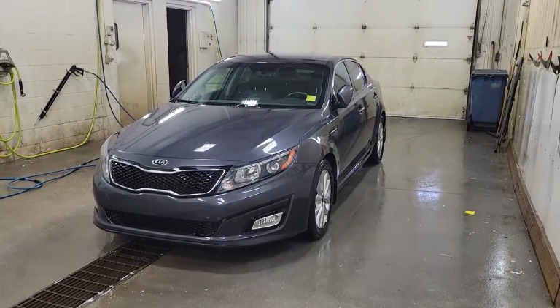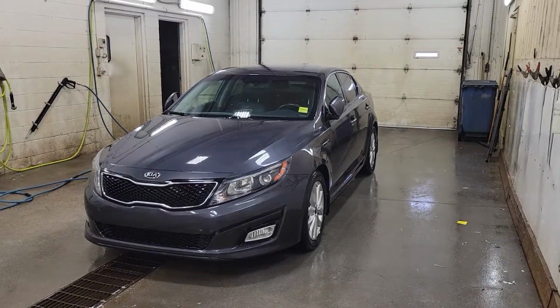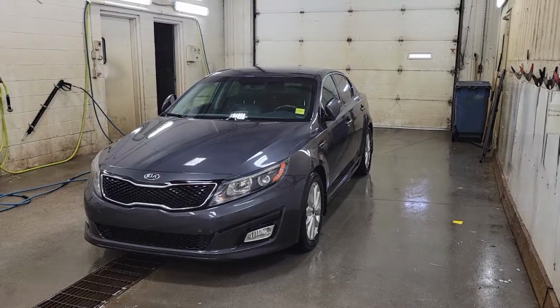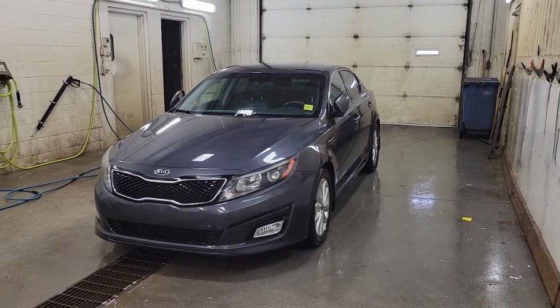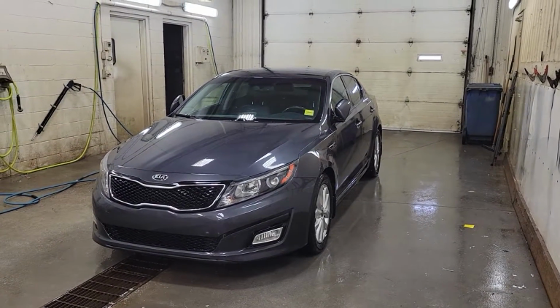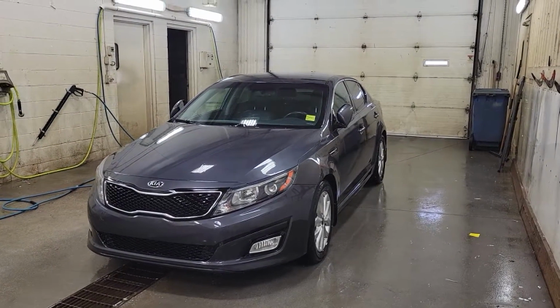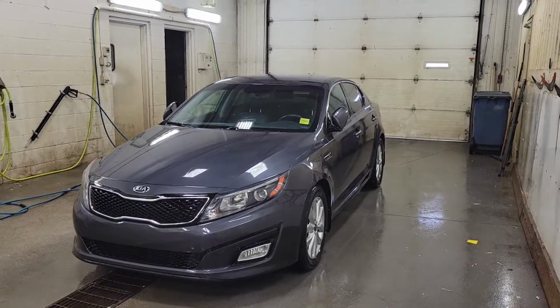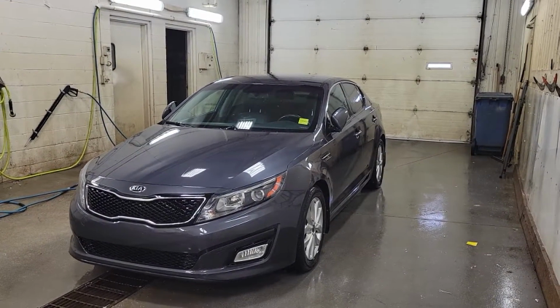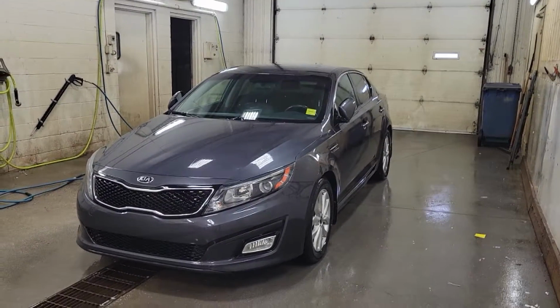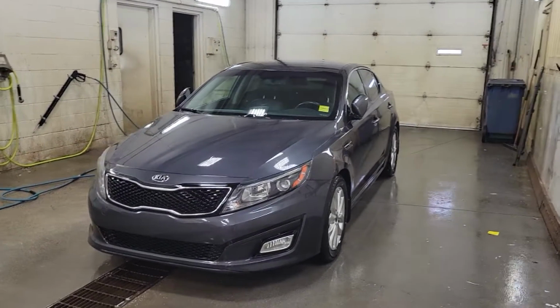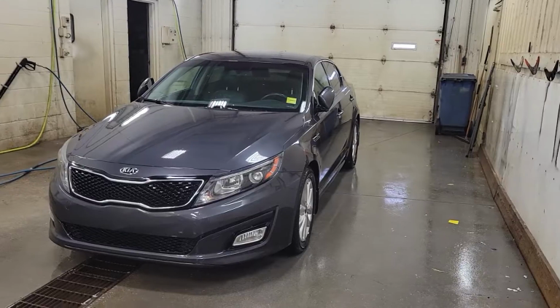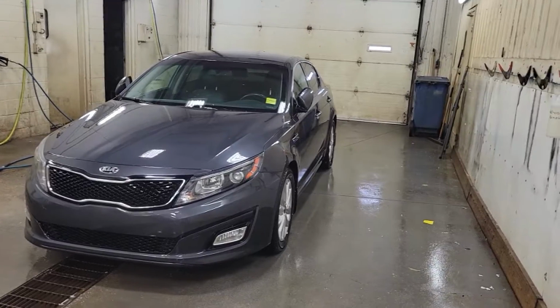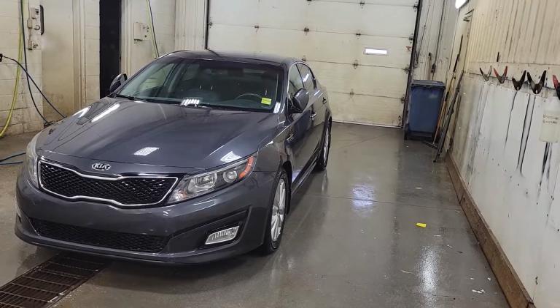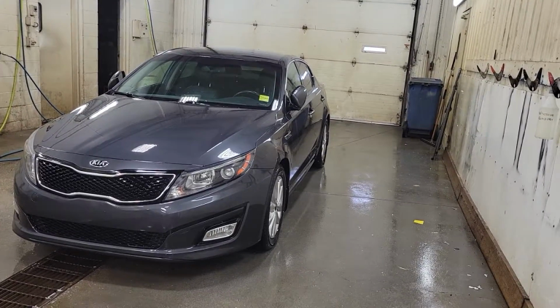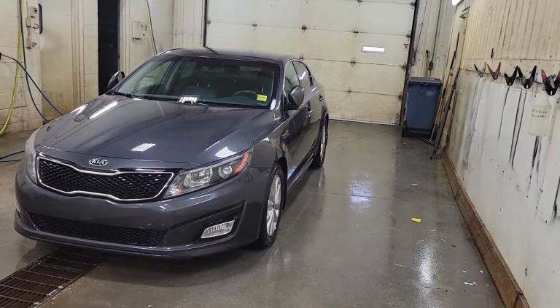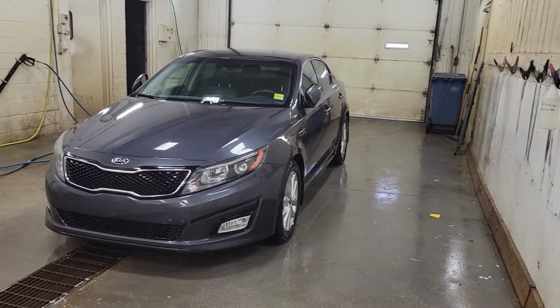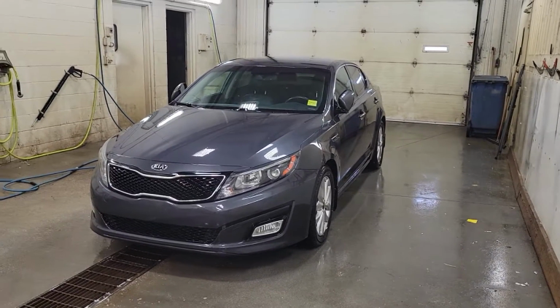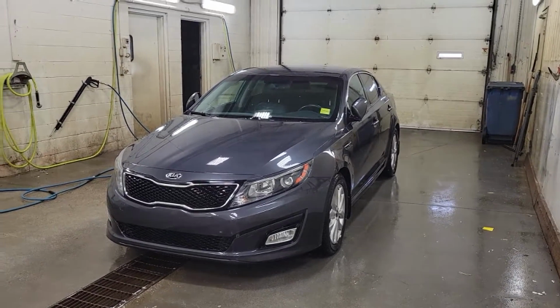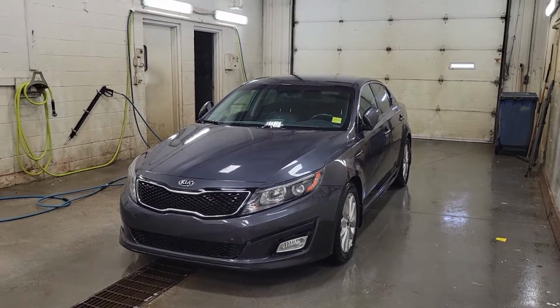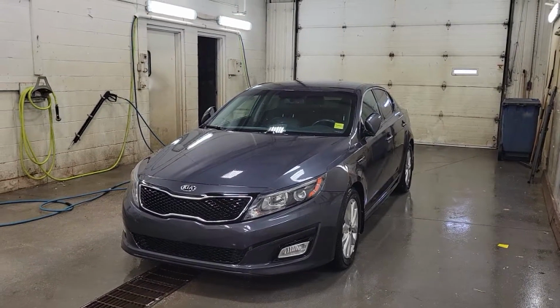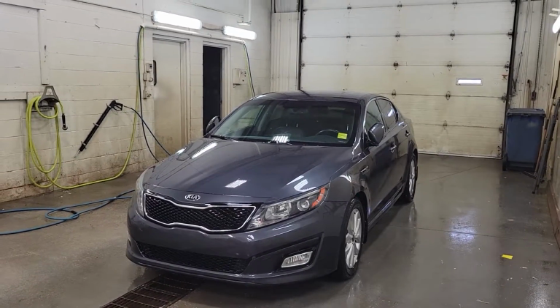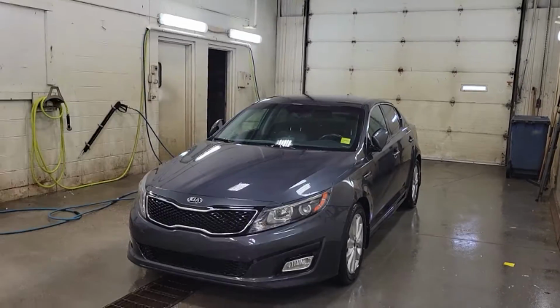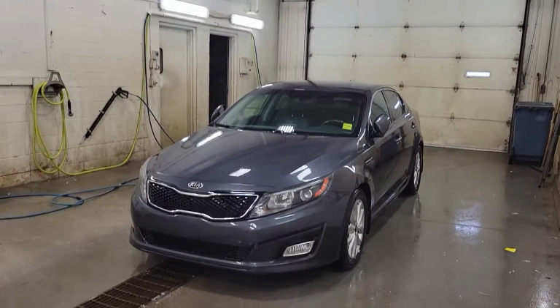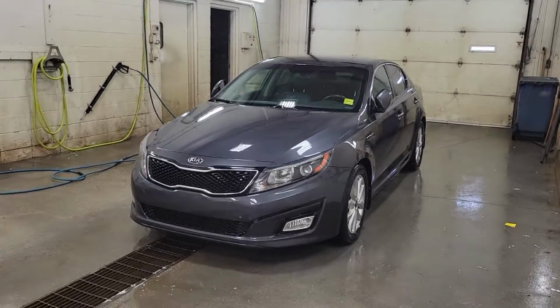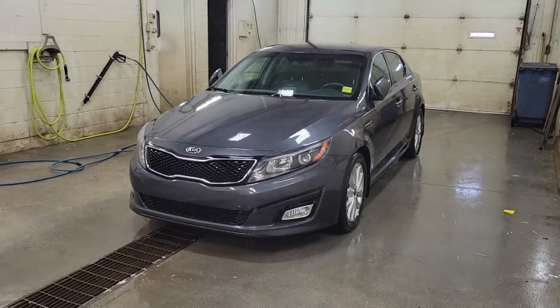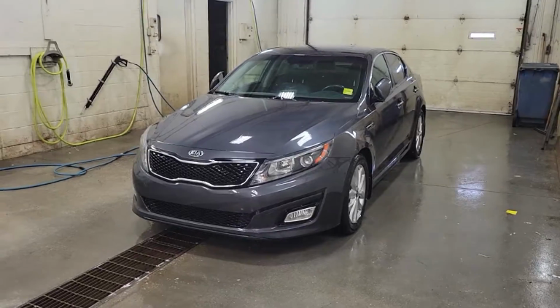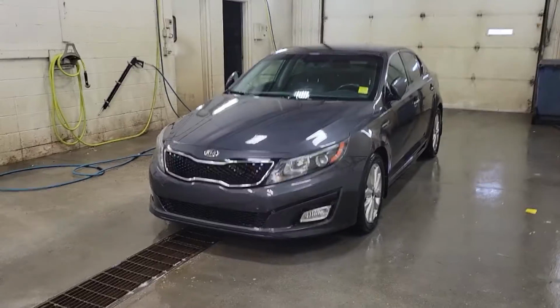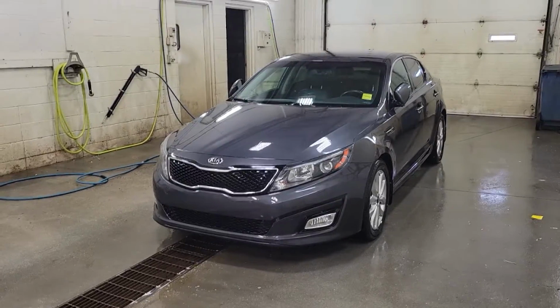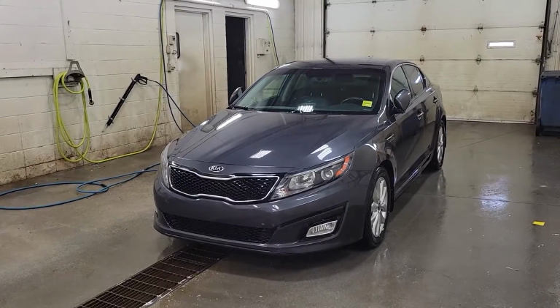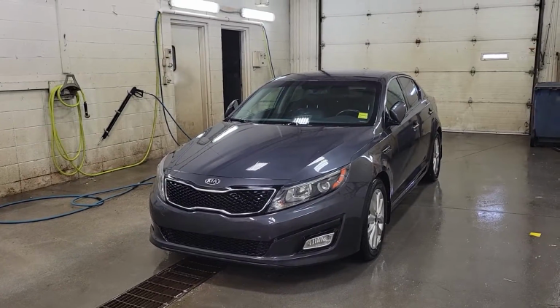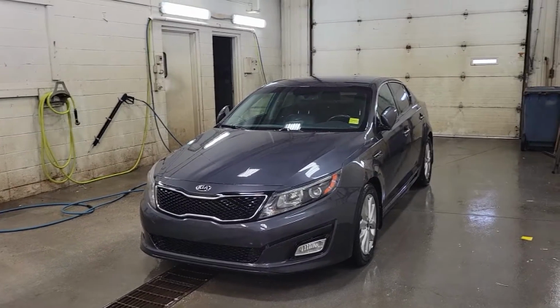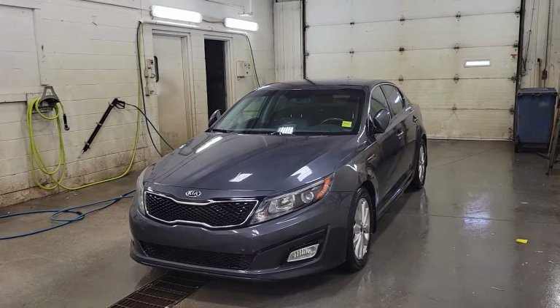Good afternoon, Sheldon here from Legacy Dodge Itasqua, doing a quick walk around video on the 2015 Kia Optima EX that we currently have in stock. It shows very well in a nice gray metallic color.